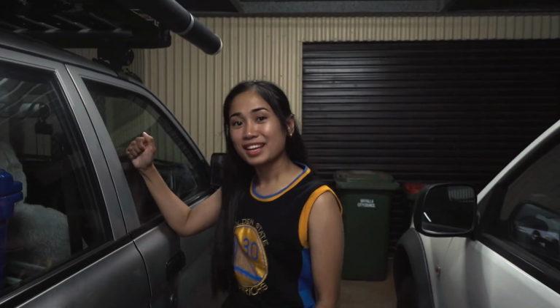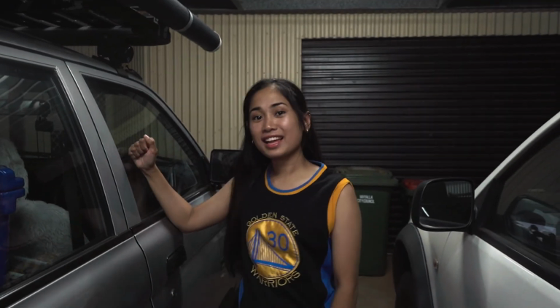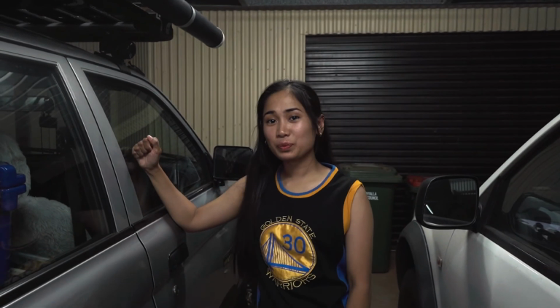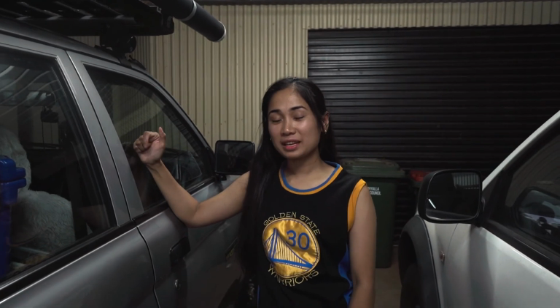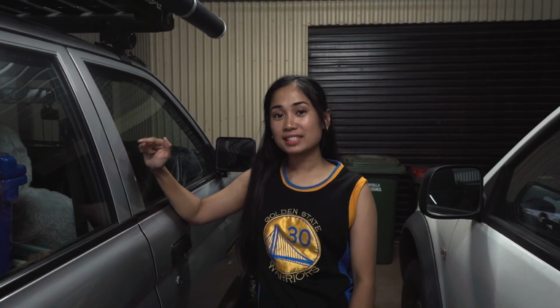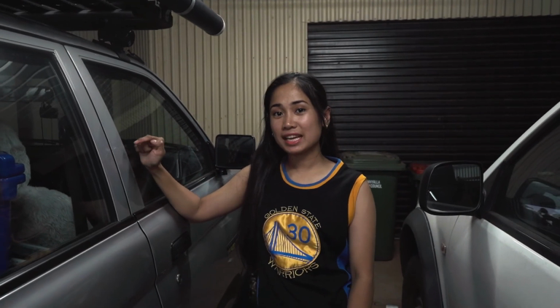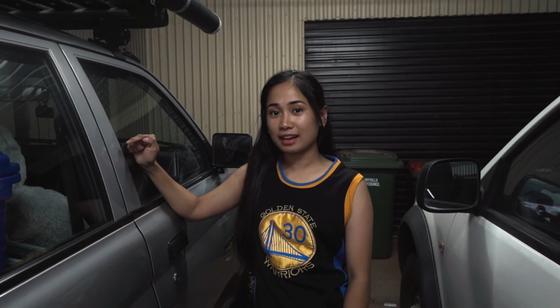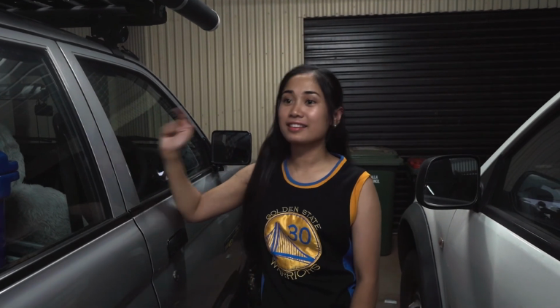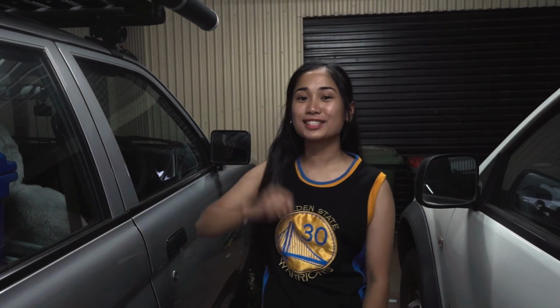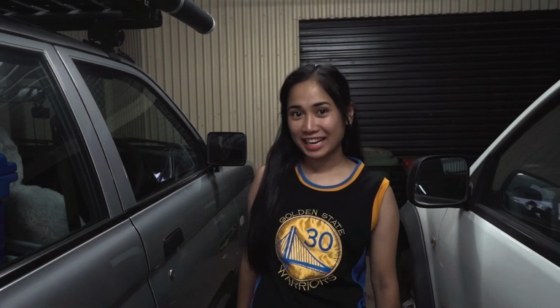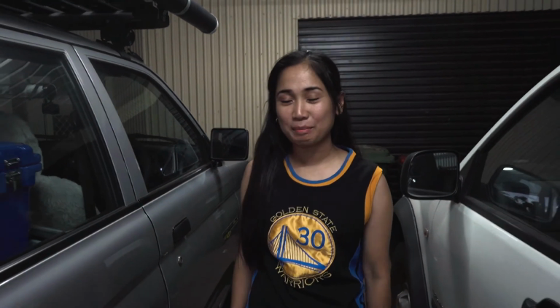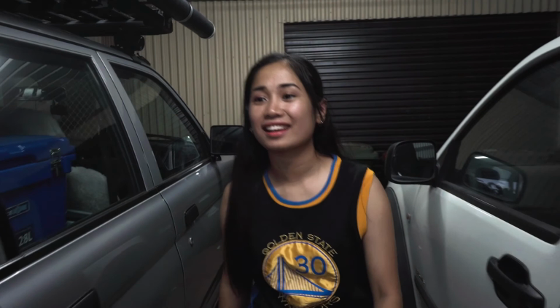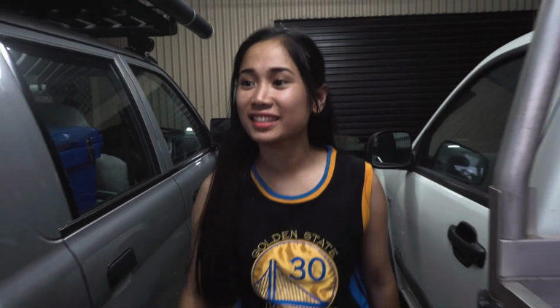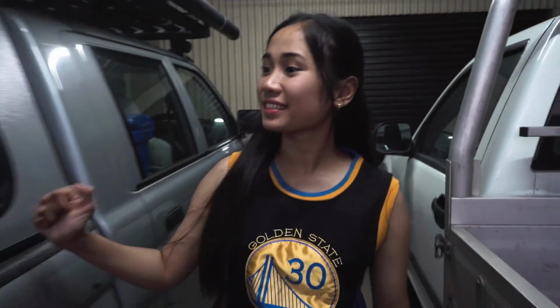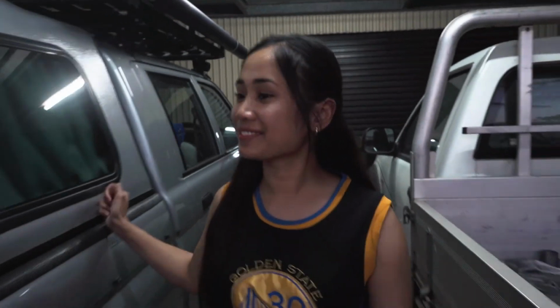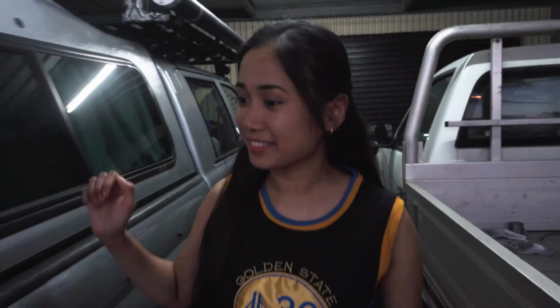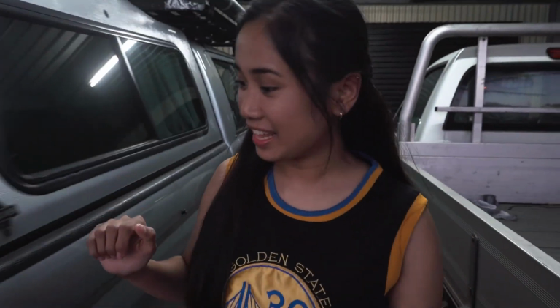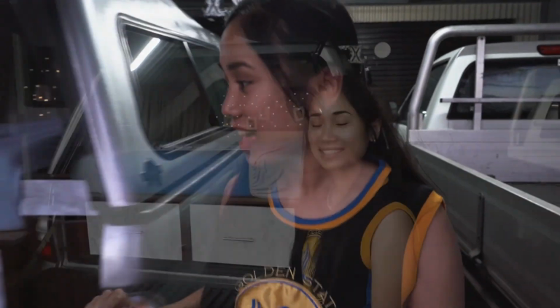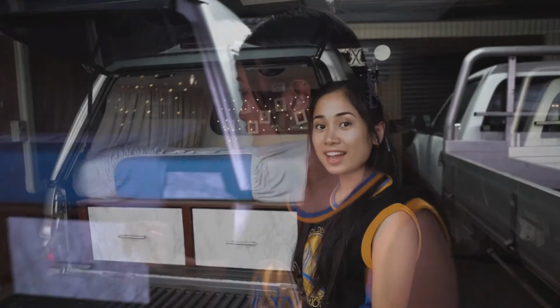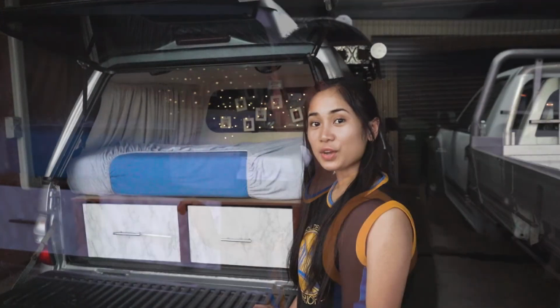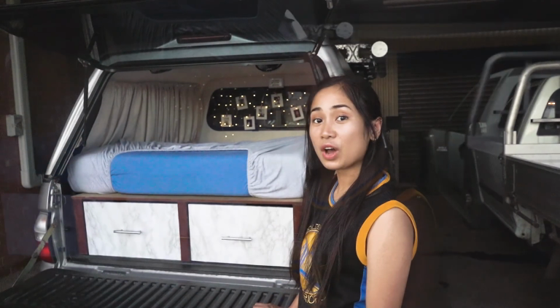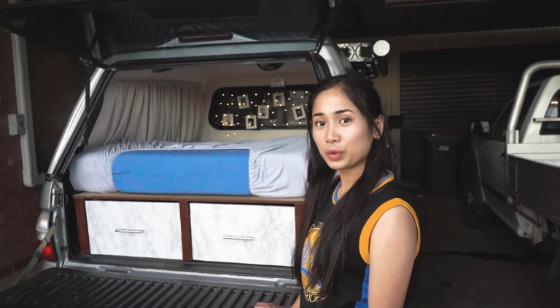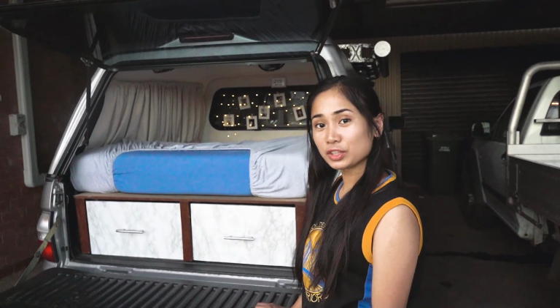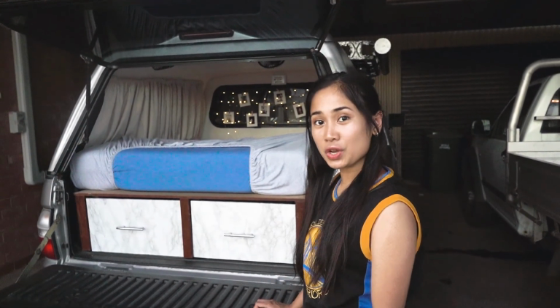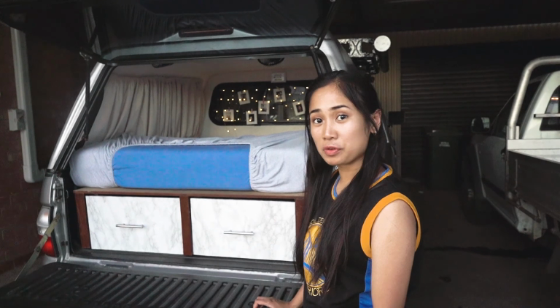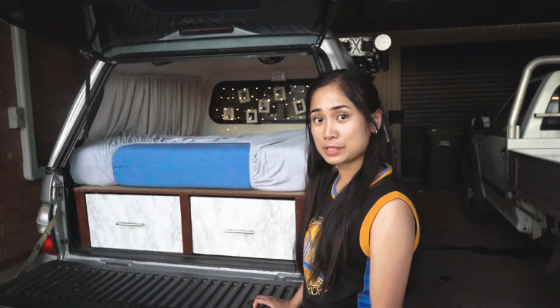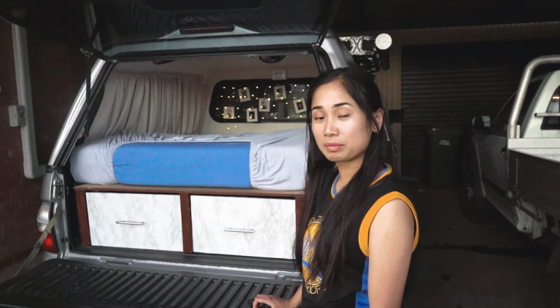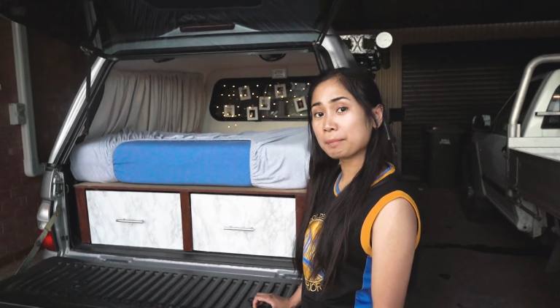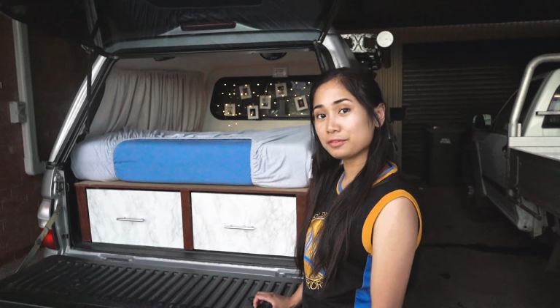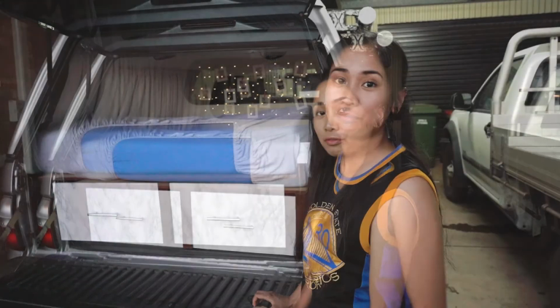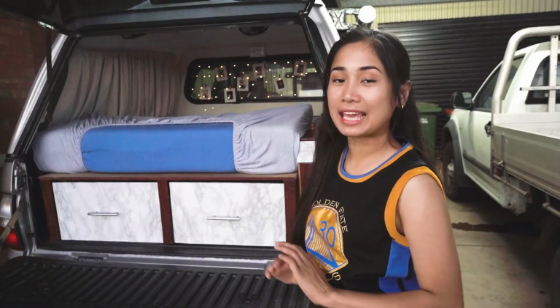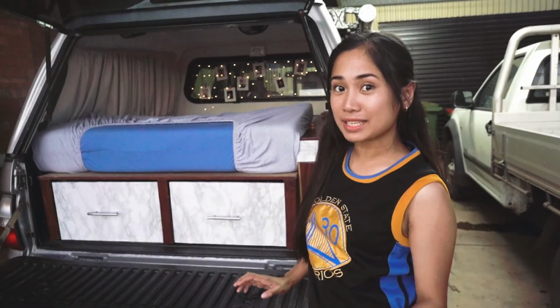Now that we've covered the passenger side of the car, let's go and check out the back. We're going to show you how we've transformed the back part of the ute from being empty into this amazing setup.